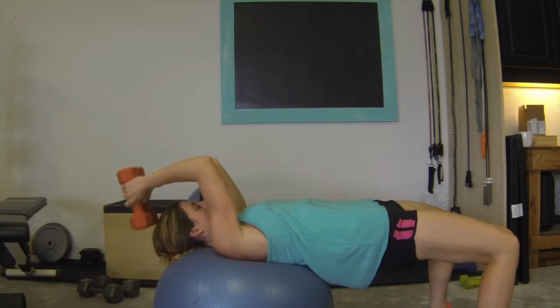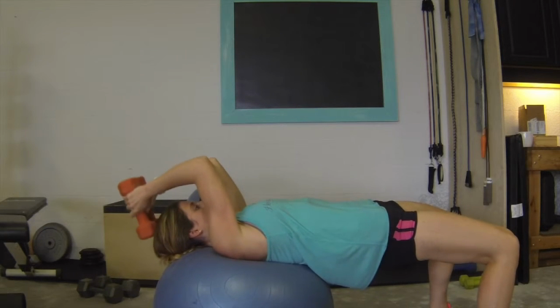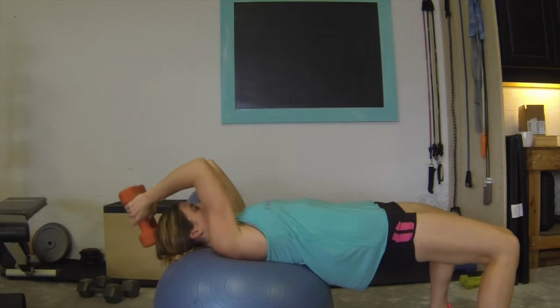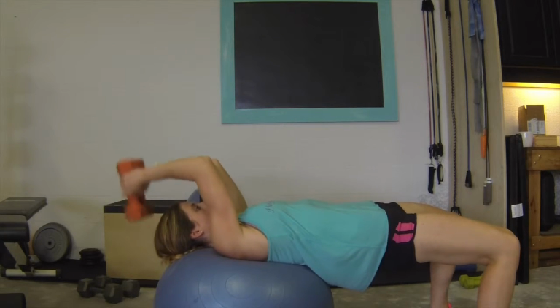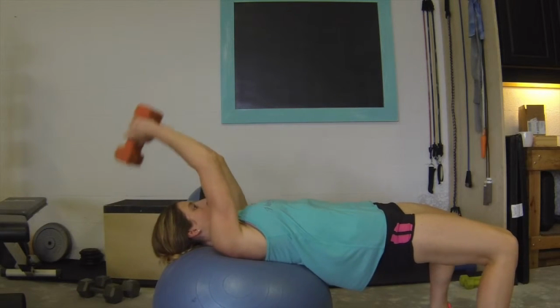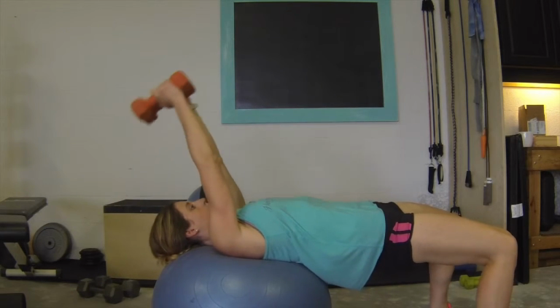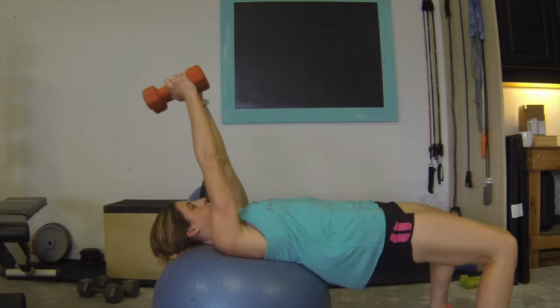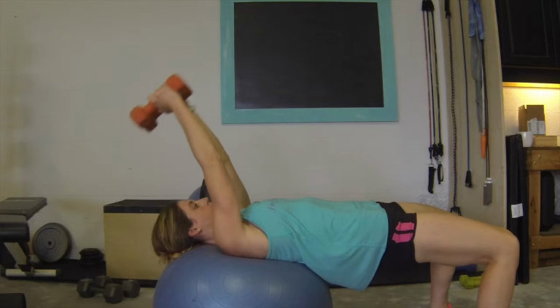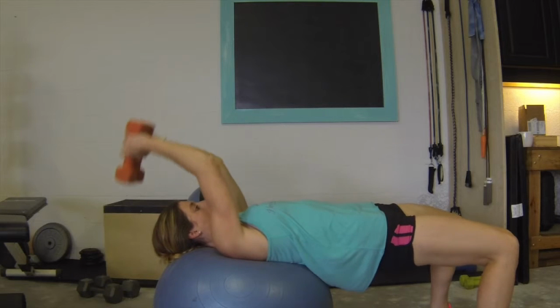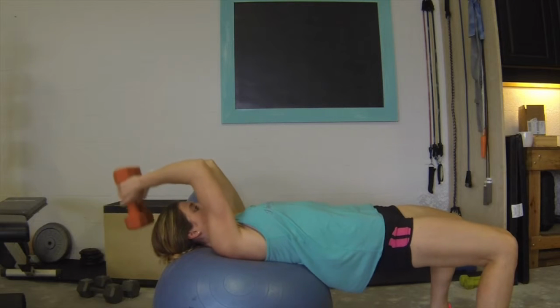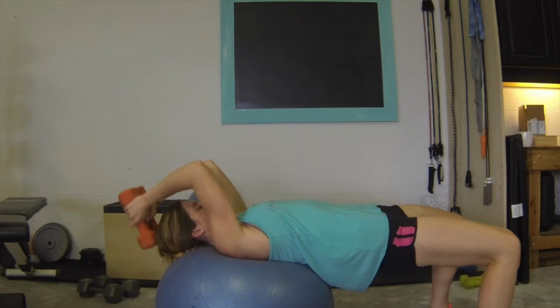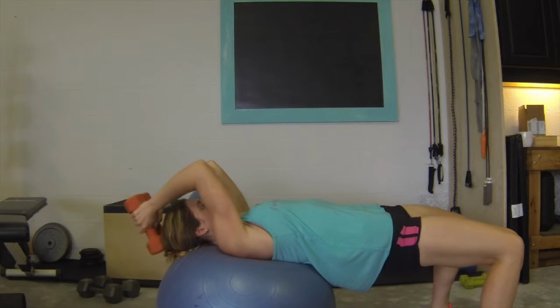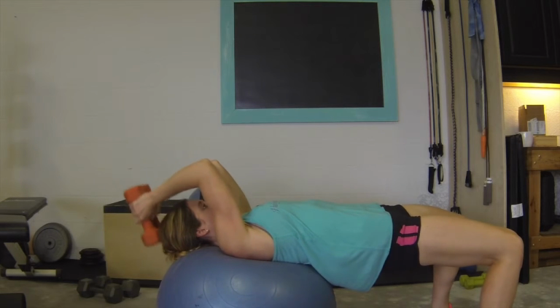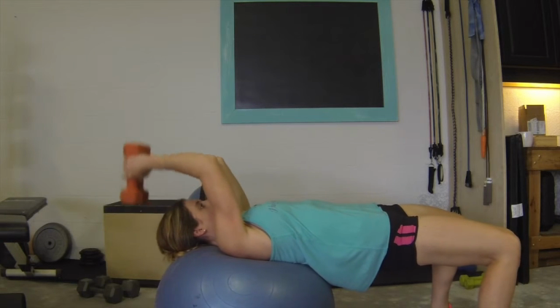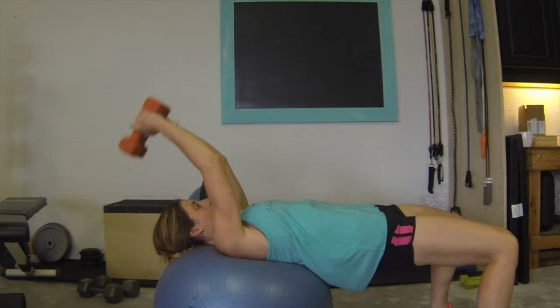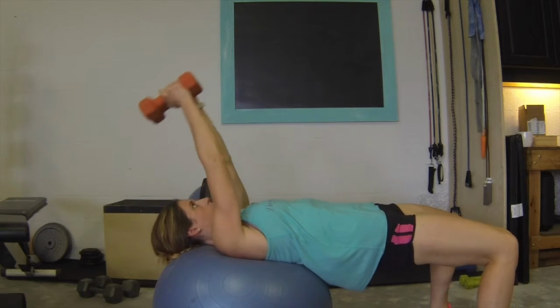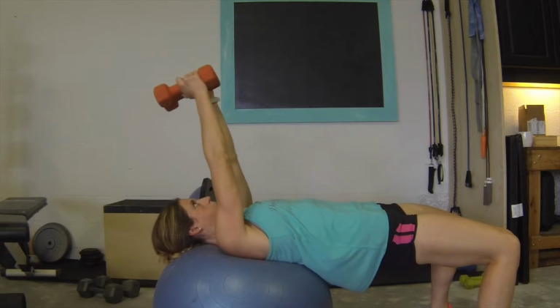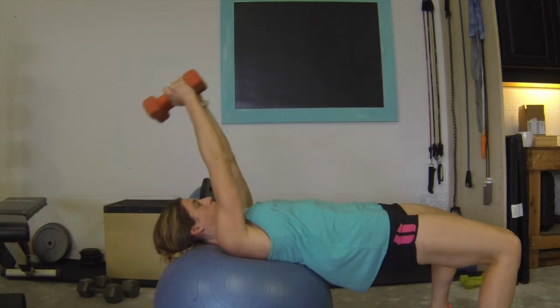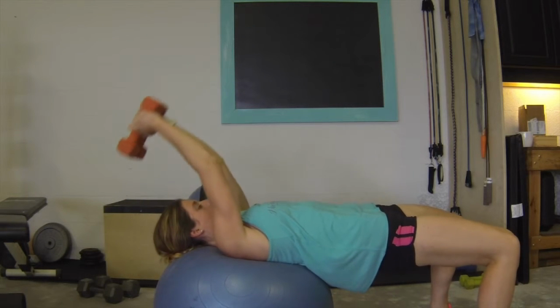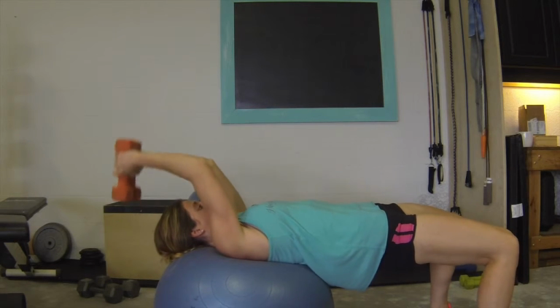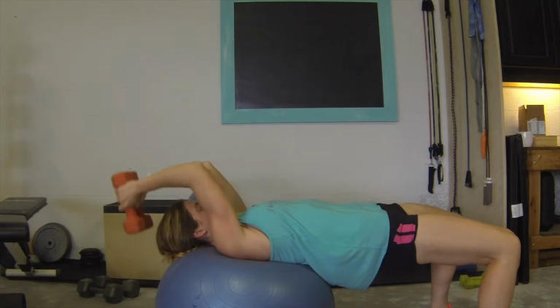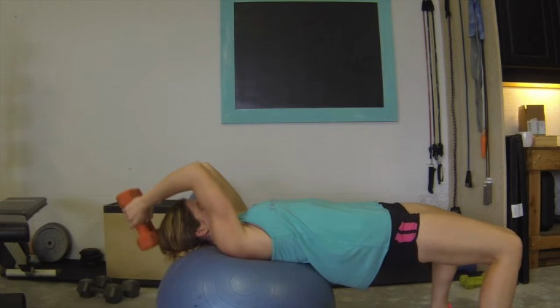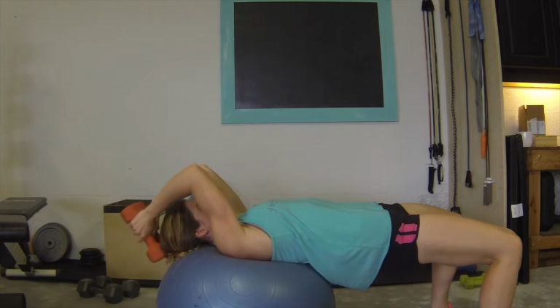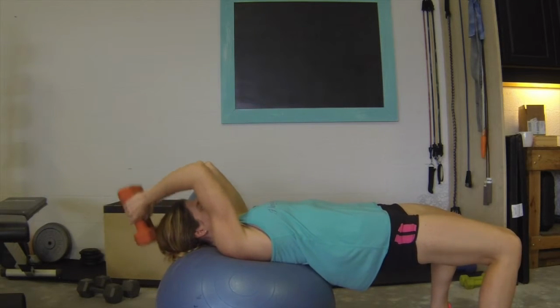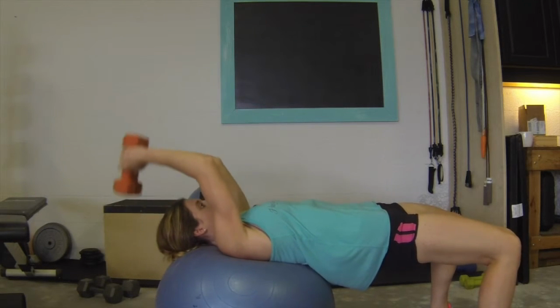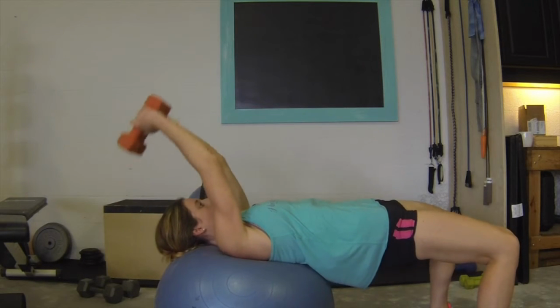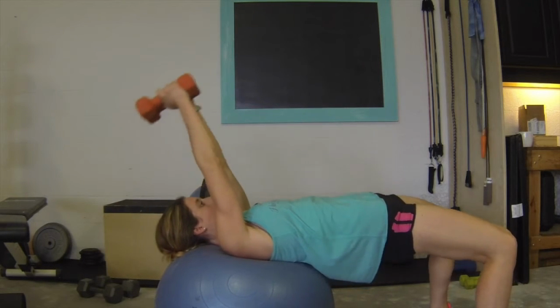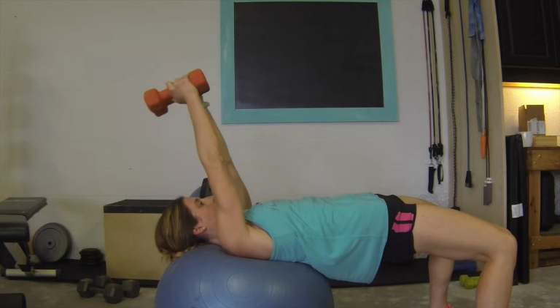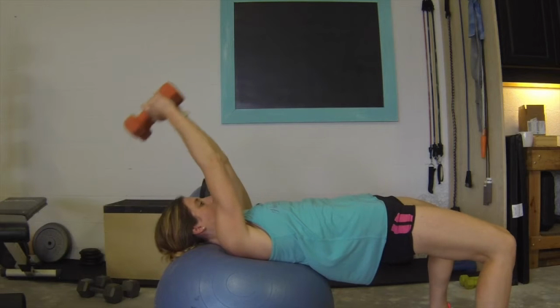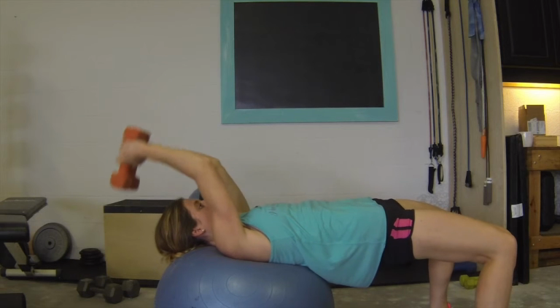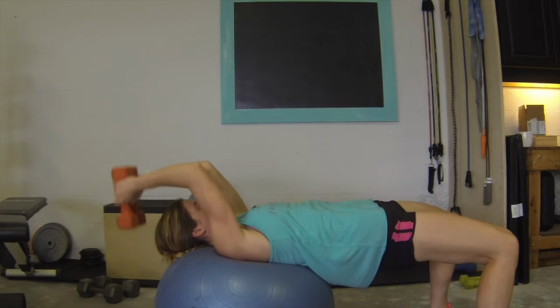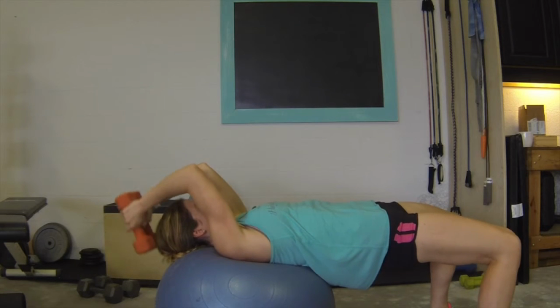Again, focus on keeping your hips lifted and your lower body as still as possible. Keep your core contracted throughout this whole movement.